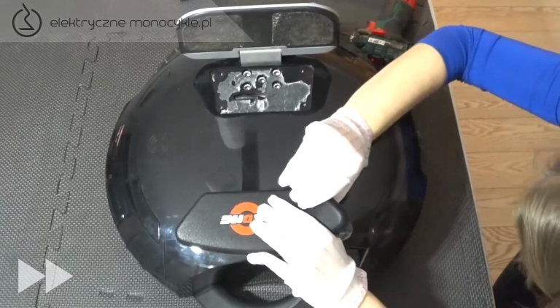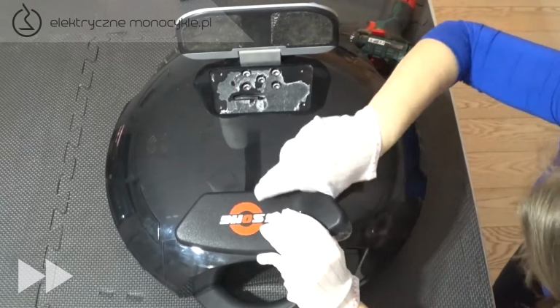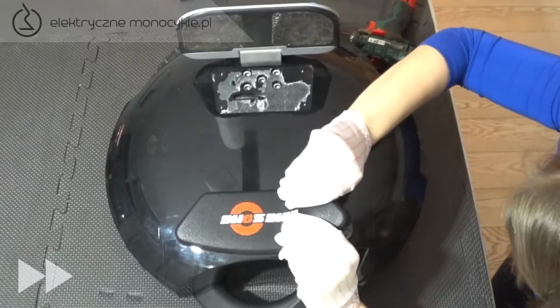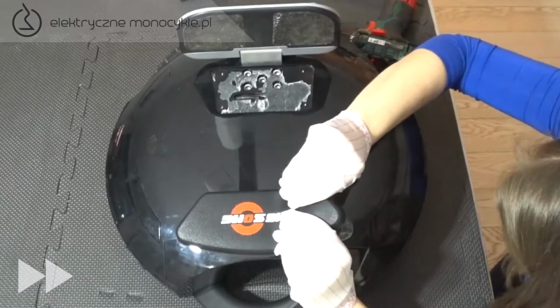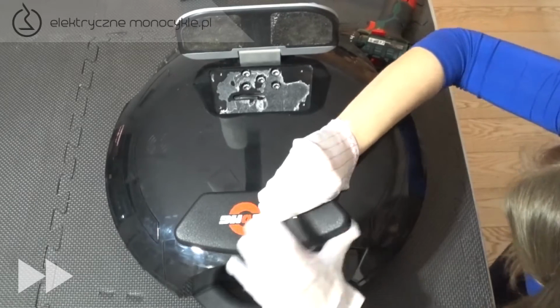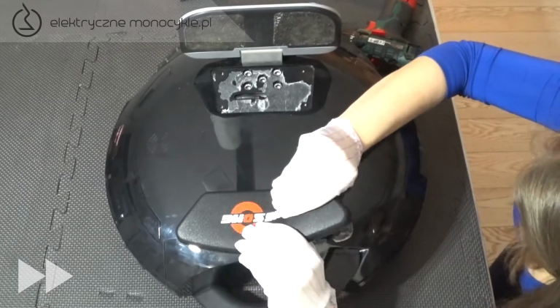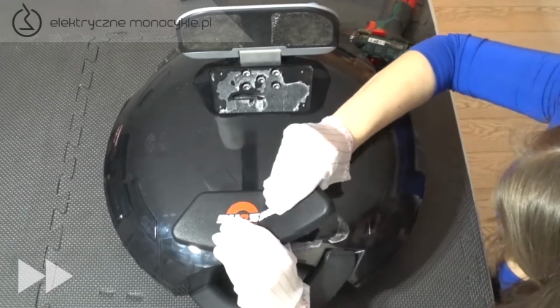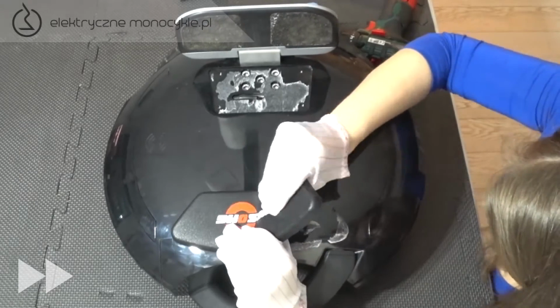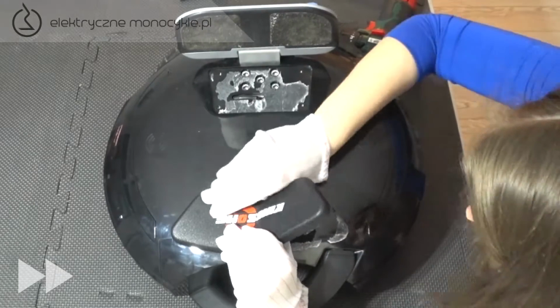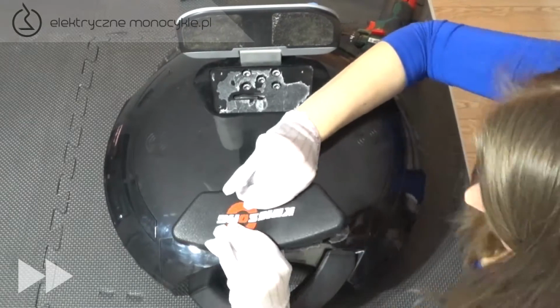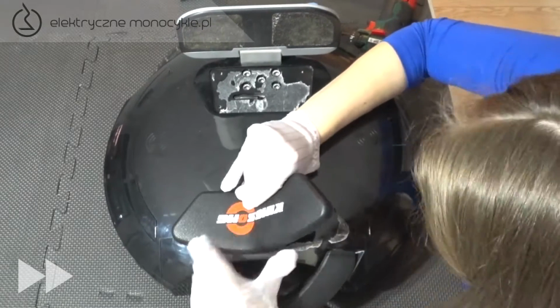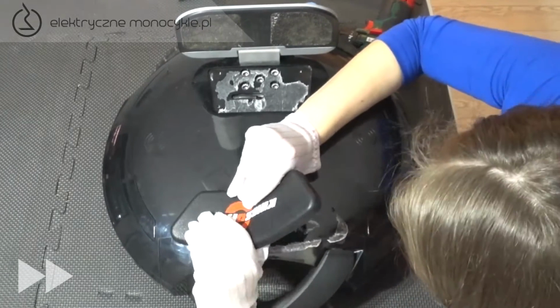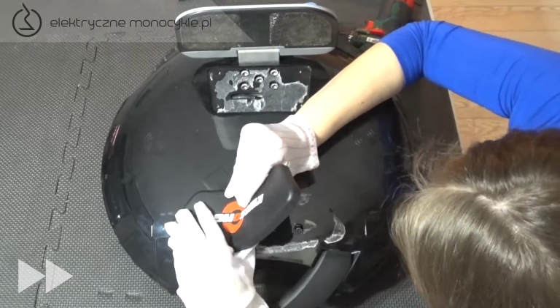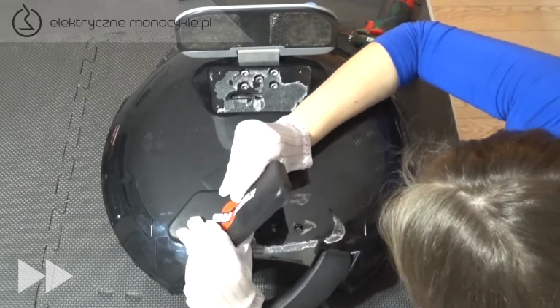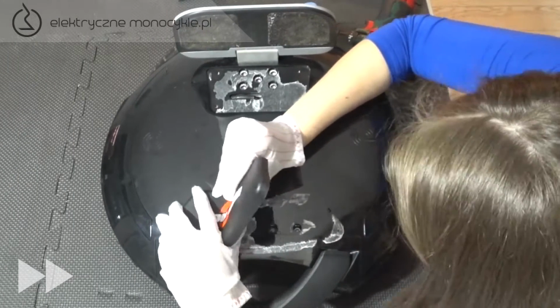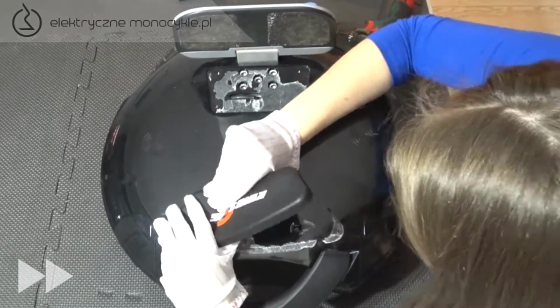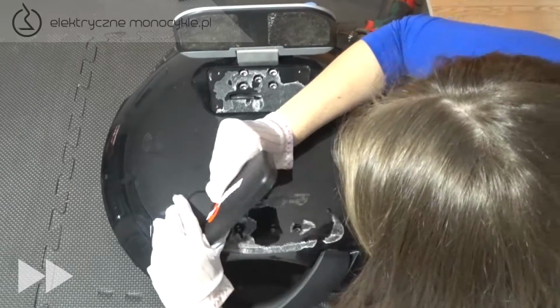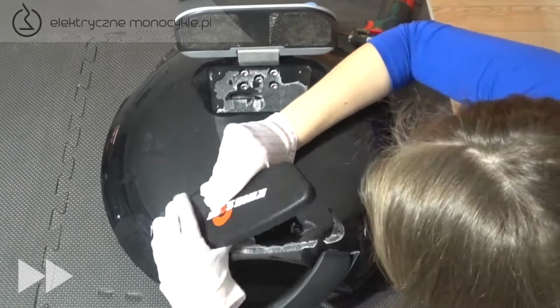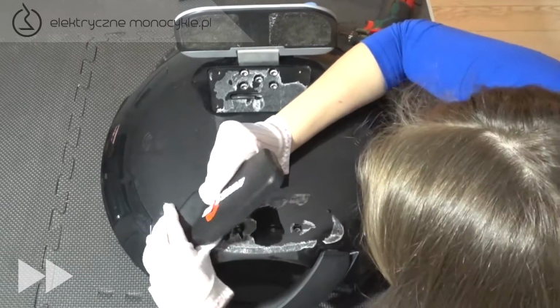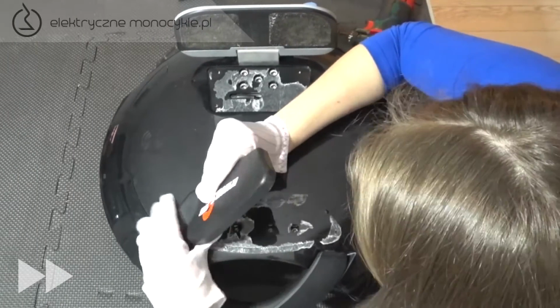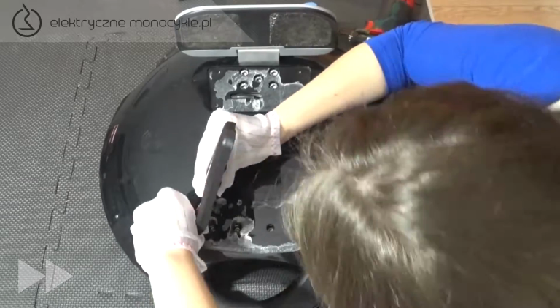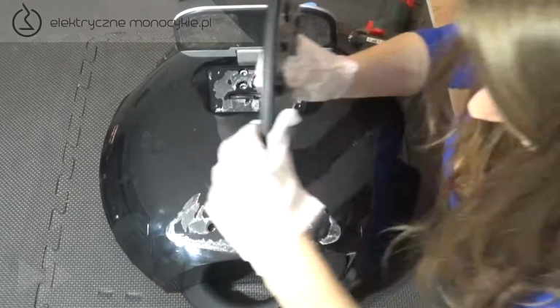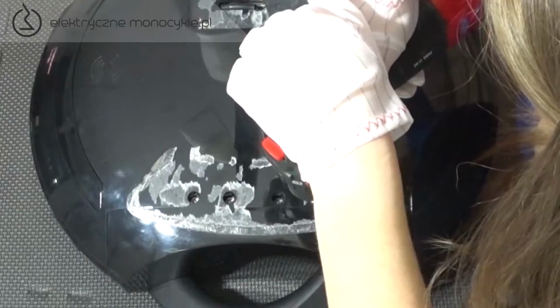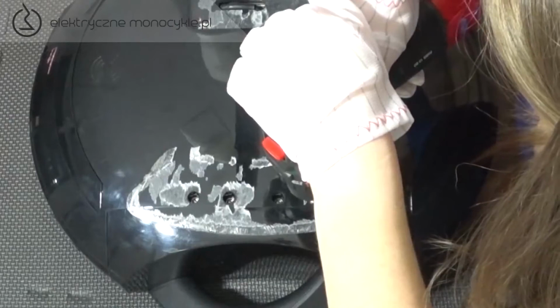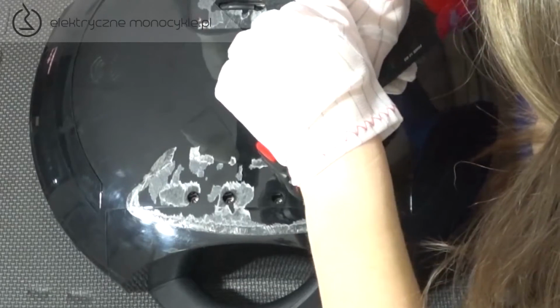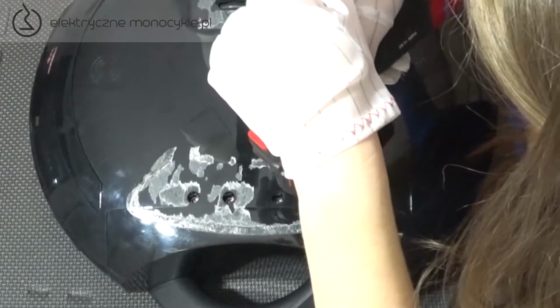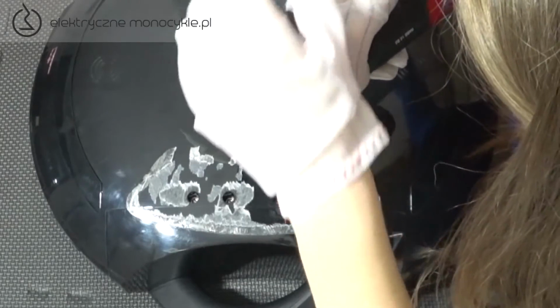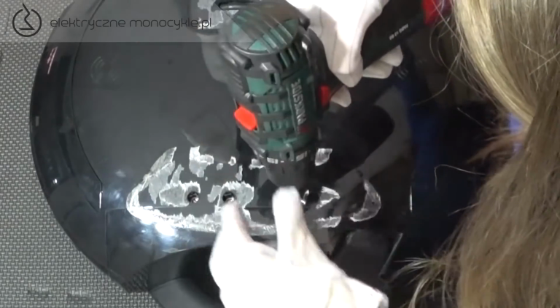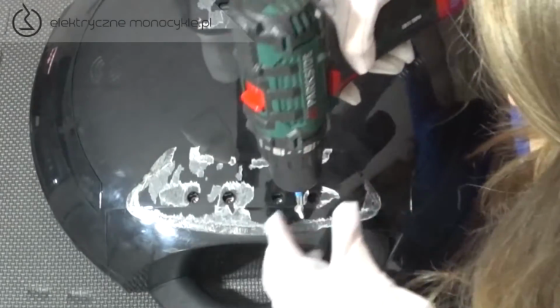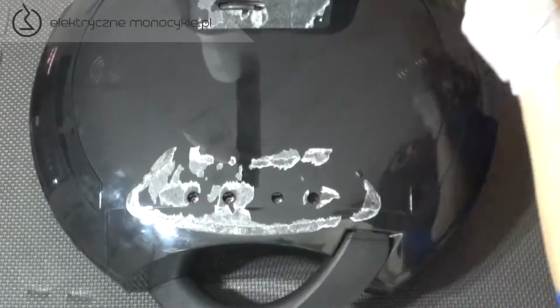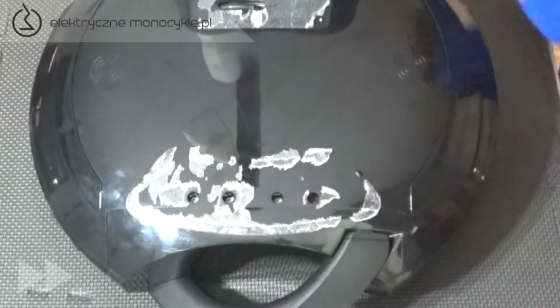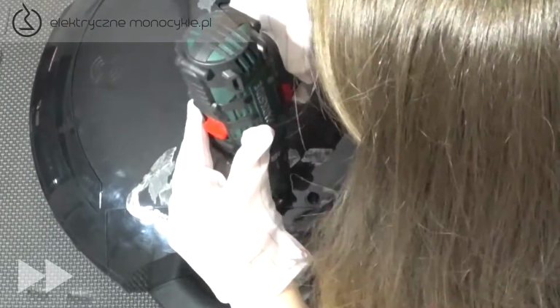Delikatnie odklejamy gumowy pad, aby go nie rozerwać. Odkręcamy i wyciągamy 4 śruby znajdujące się pod padem.